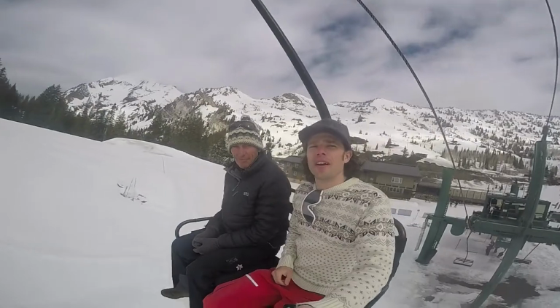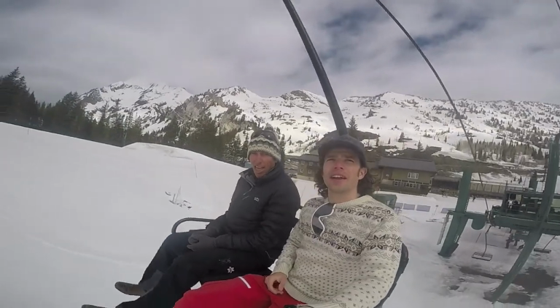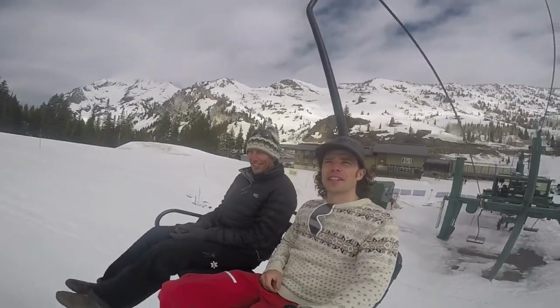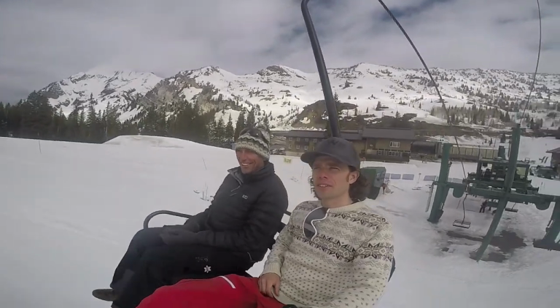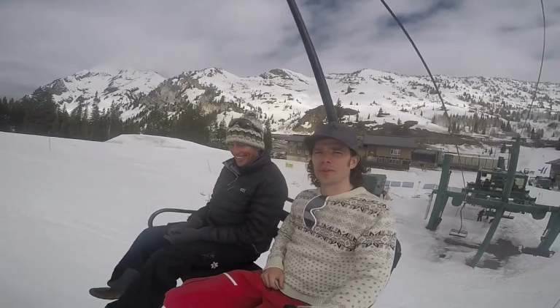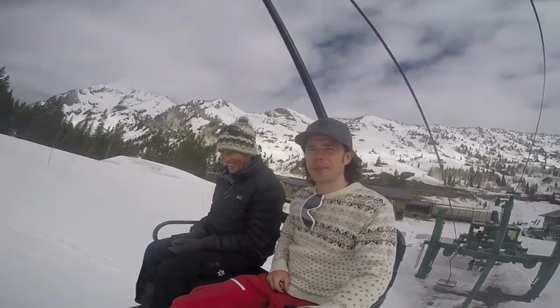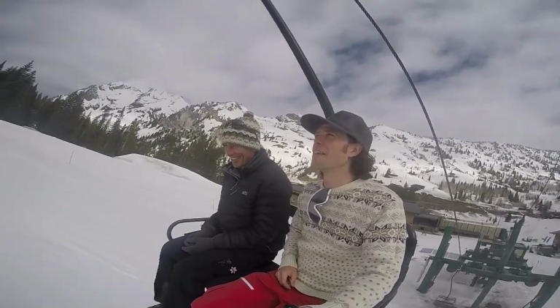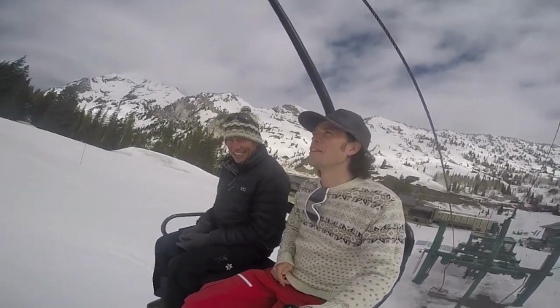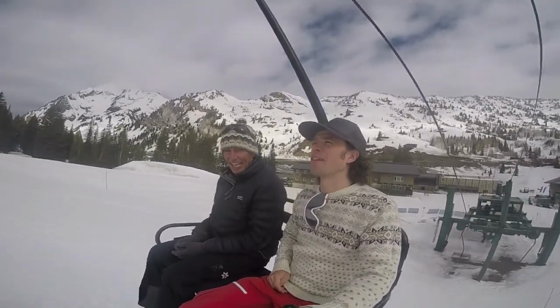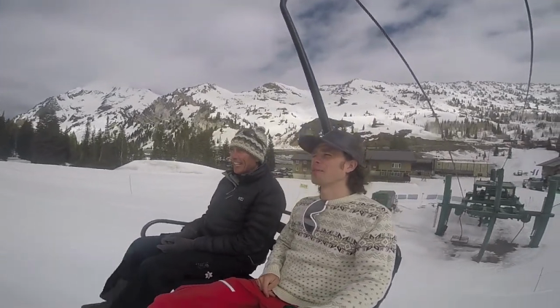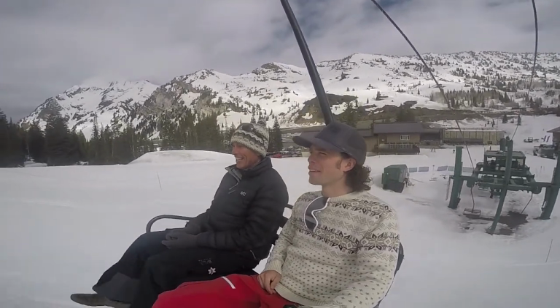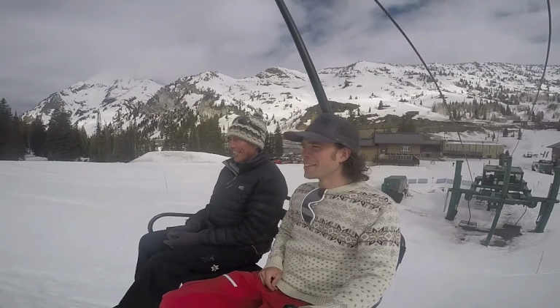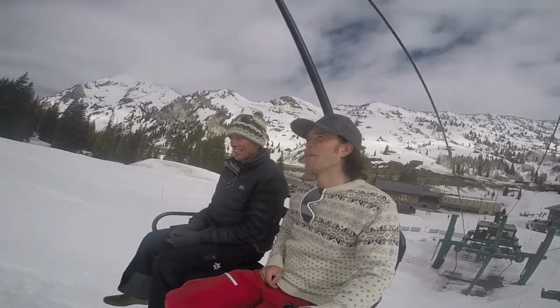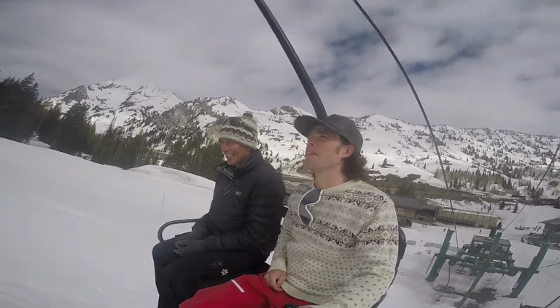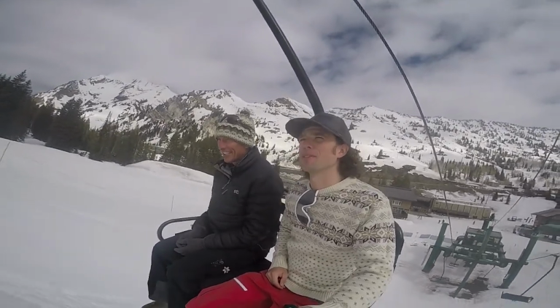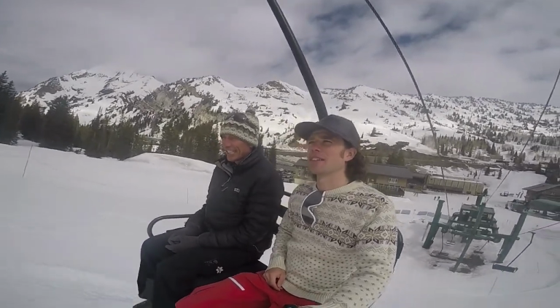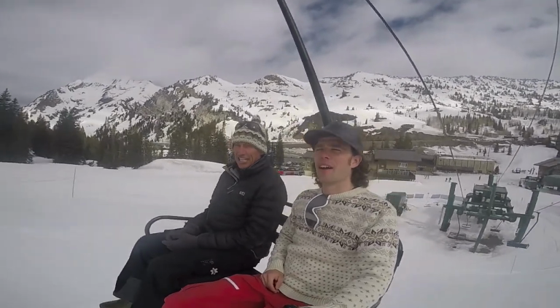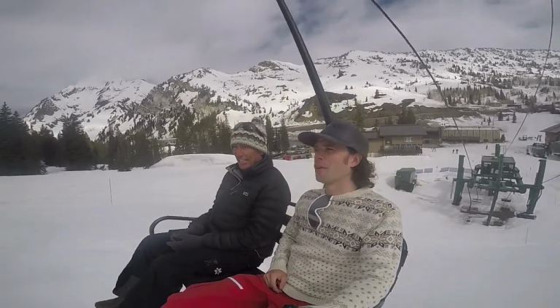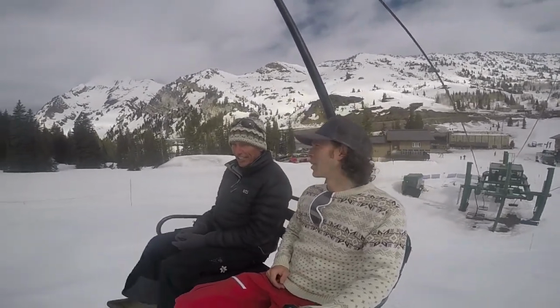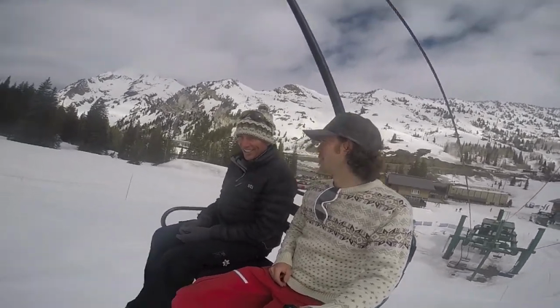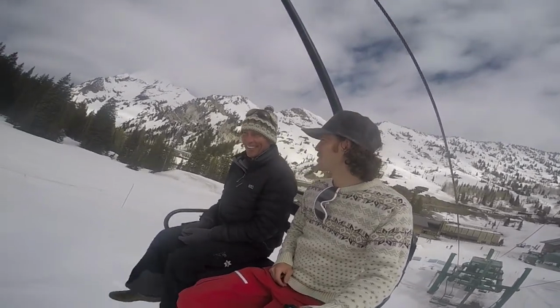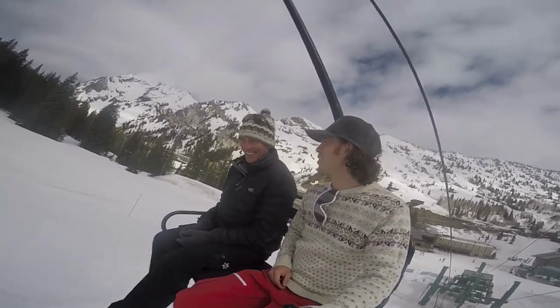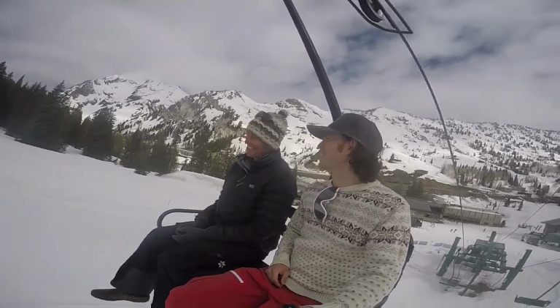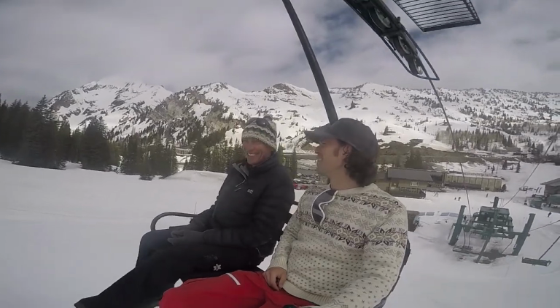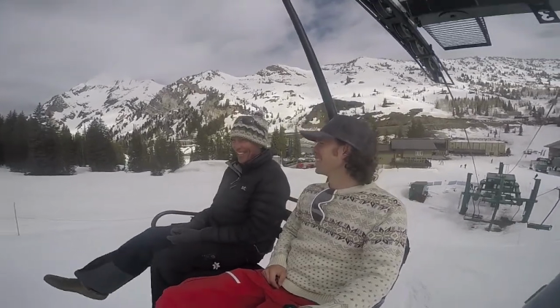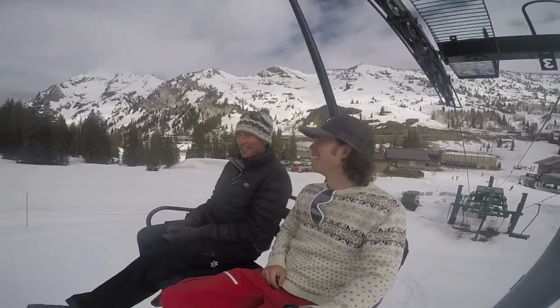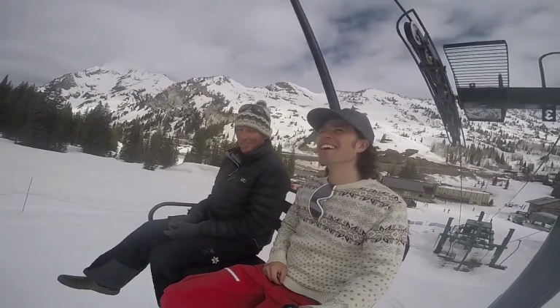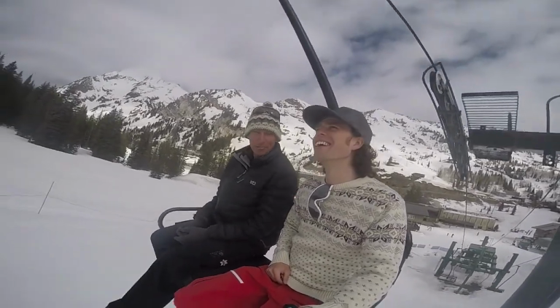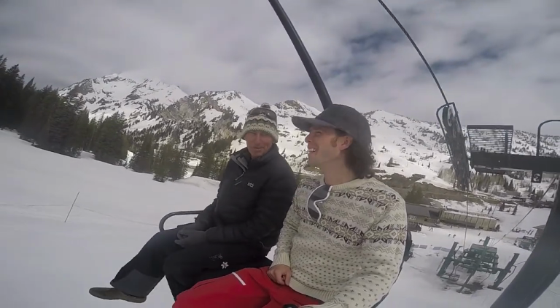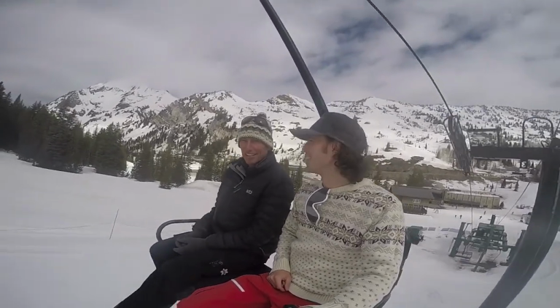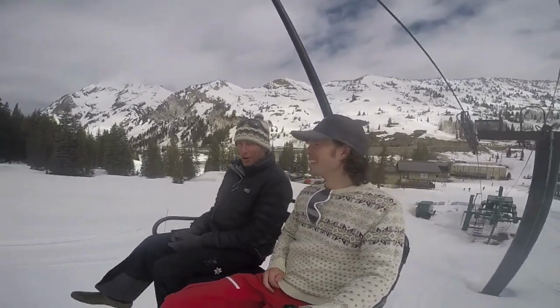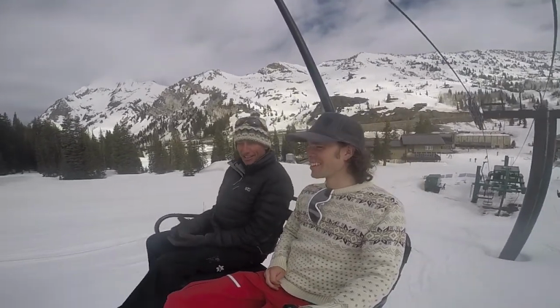Alright out to skiers, it's Colton Rice with another episode of On the Lift. Today we have a very special guest, Anno Wearinga. How's it going? Good, it's a great place to be on Wildcat chair.